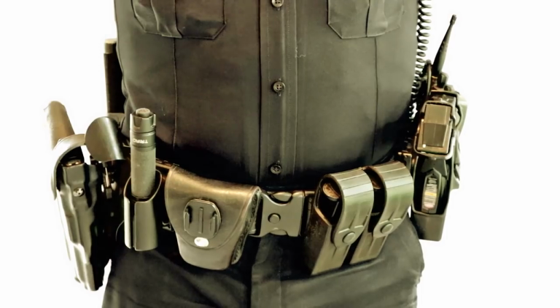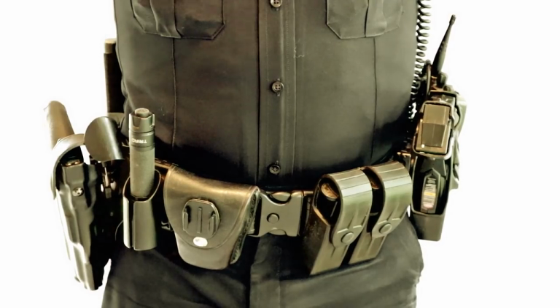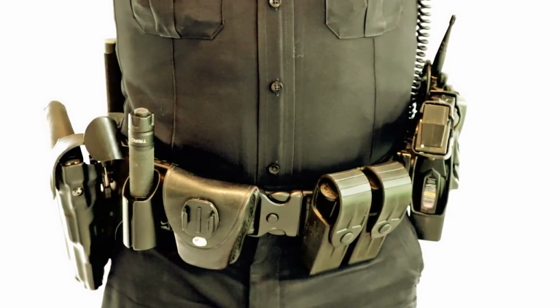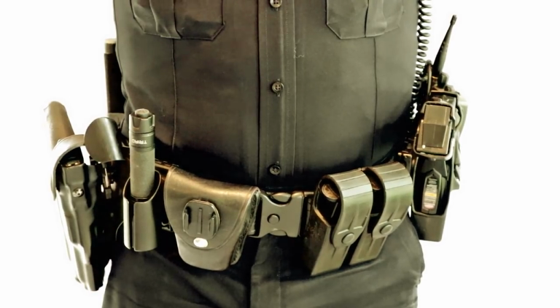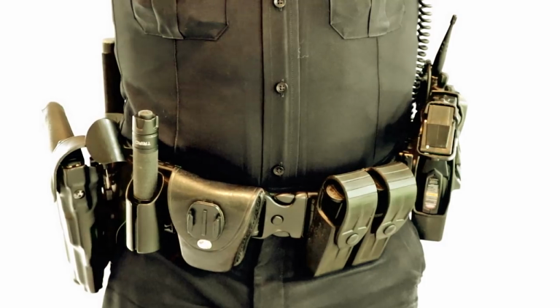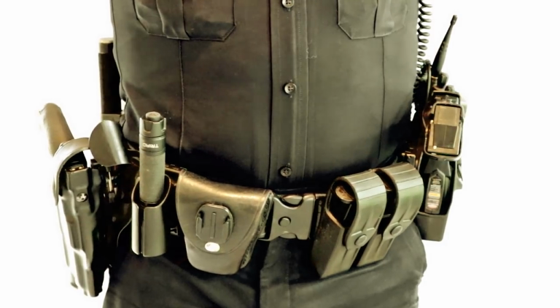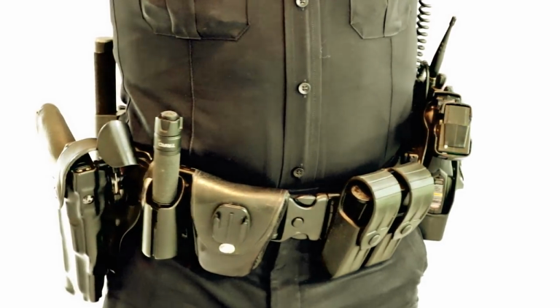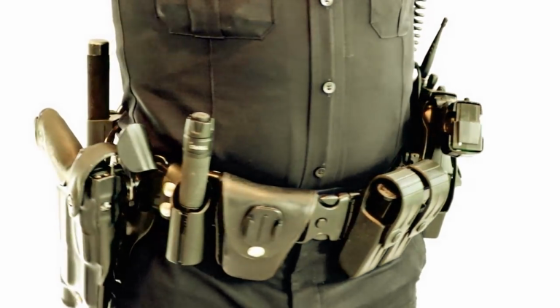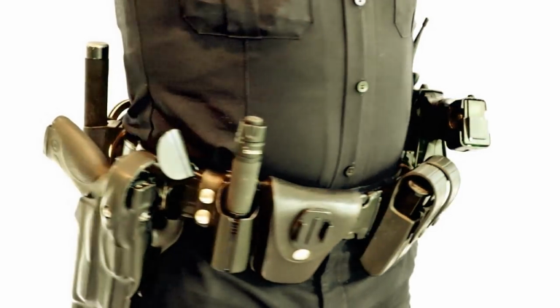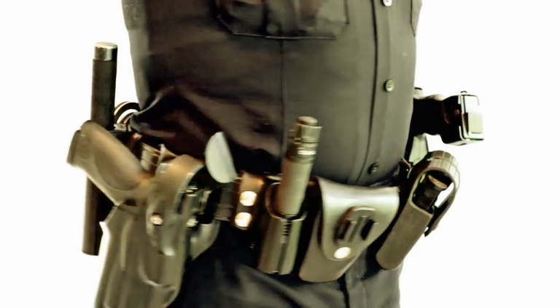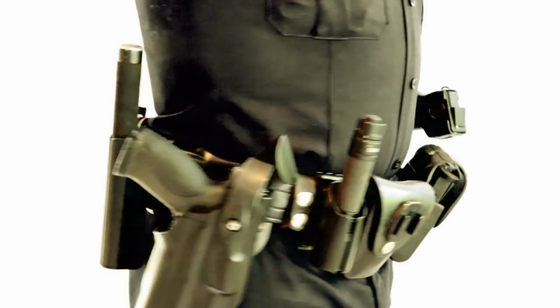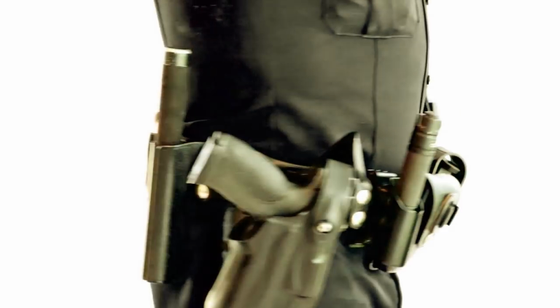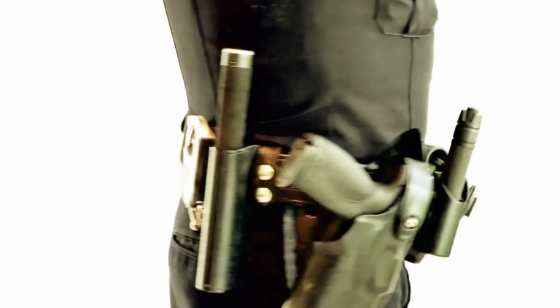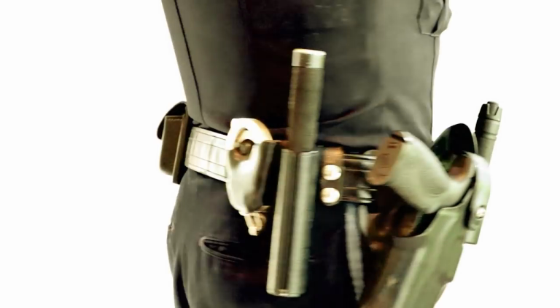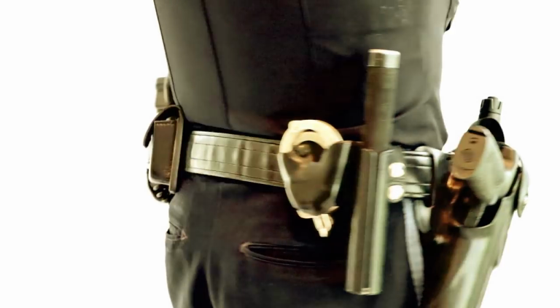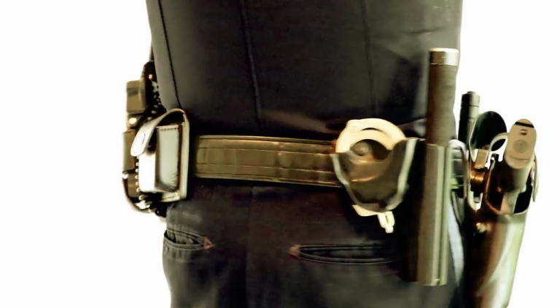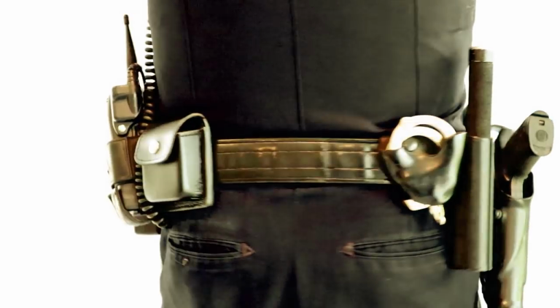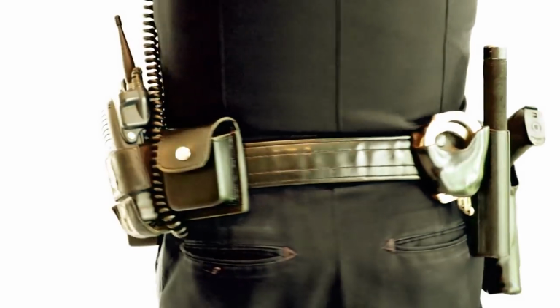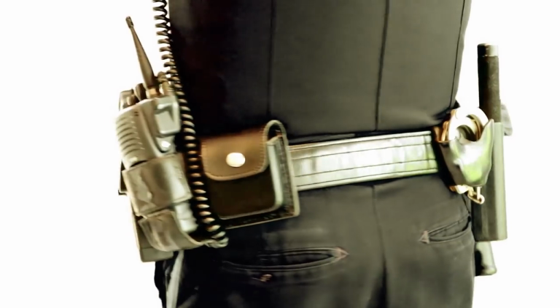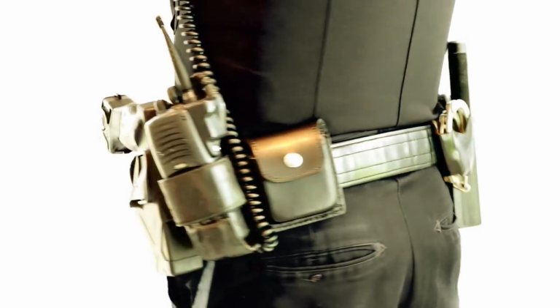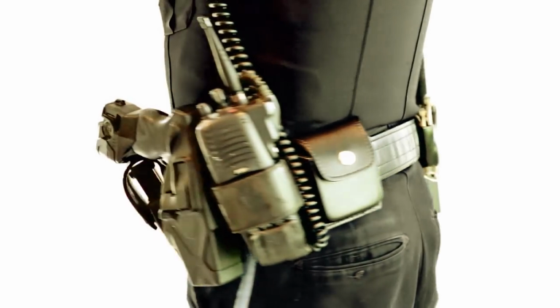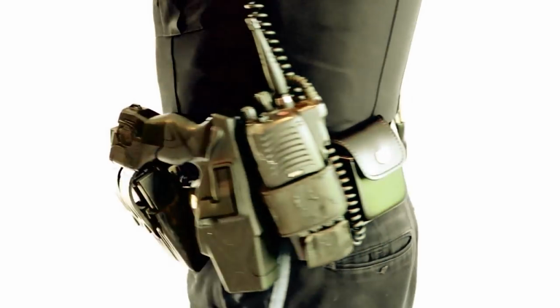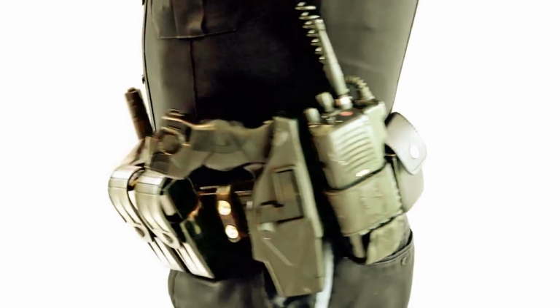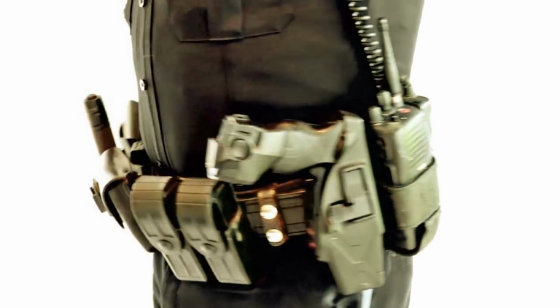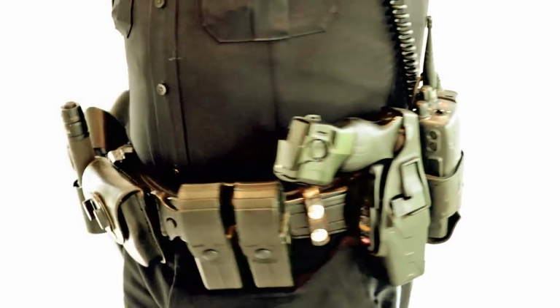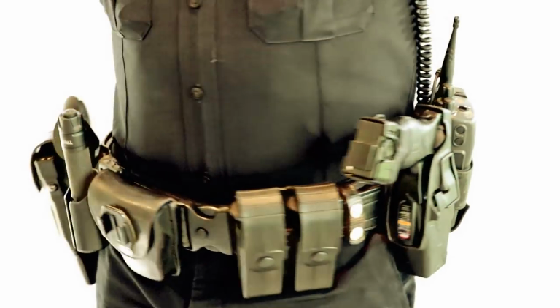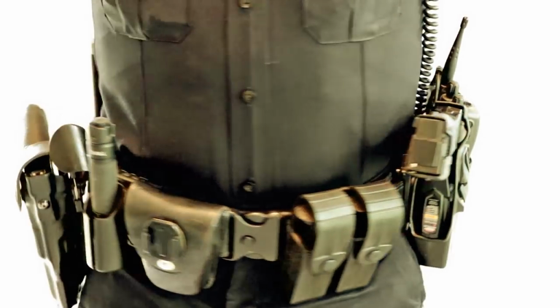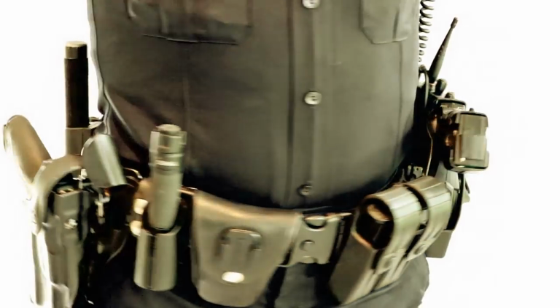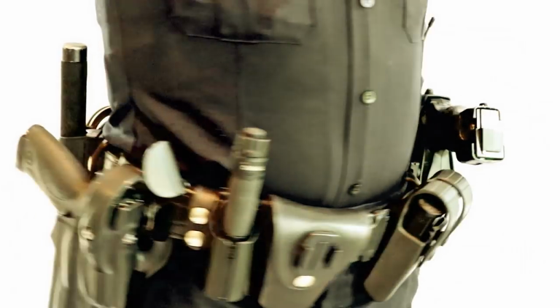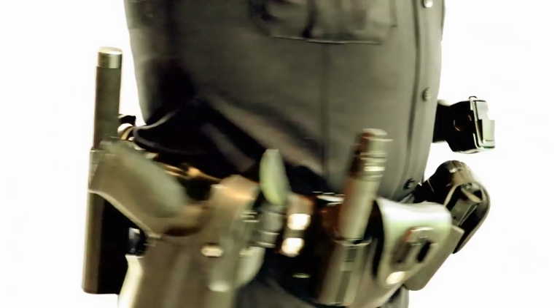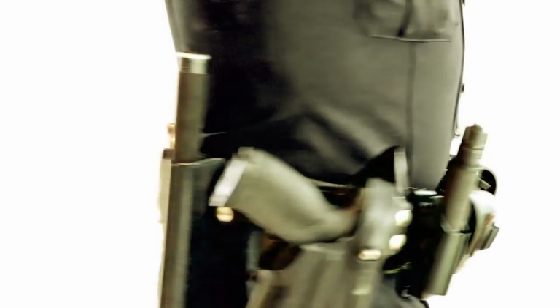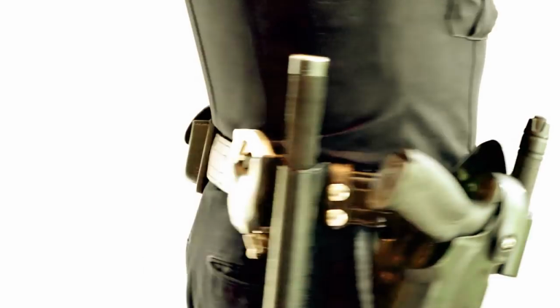All right everyone, that was my duty belt tour. You guys had asked for it, so I wanted to give it to you. I hope it was everything that you wanted to see. If it wasn't, feel free to ask me questions in the comments and I will try to get back to you.